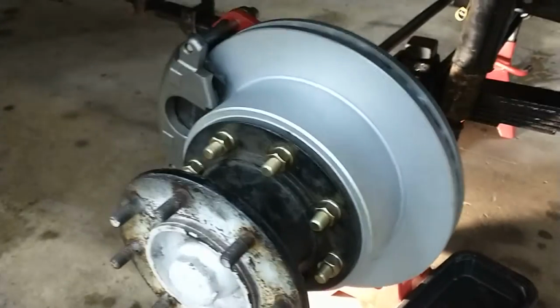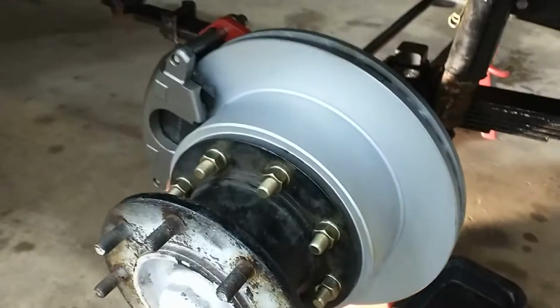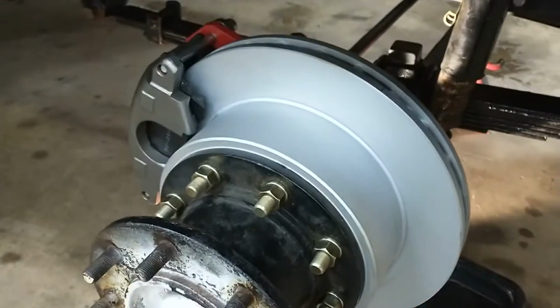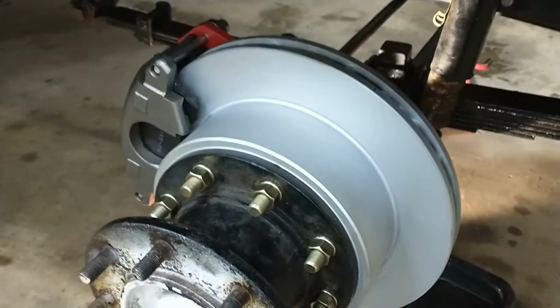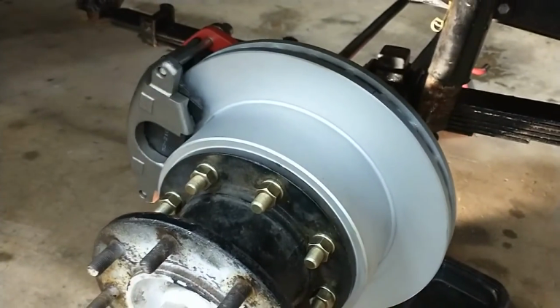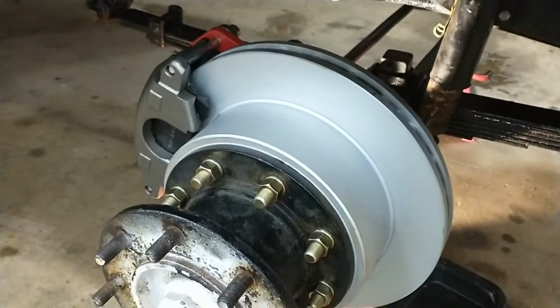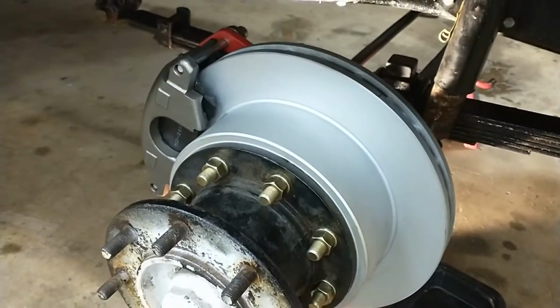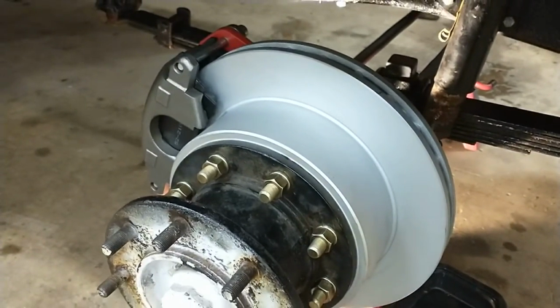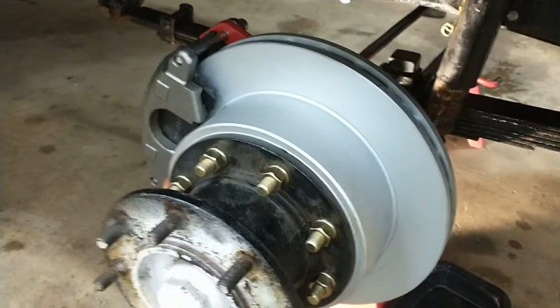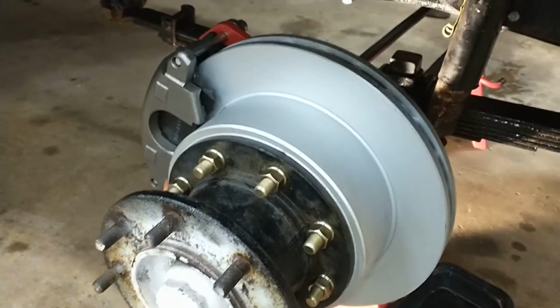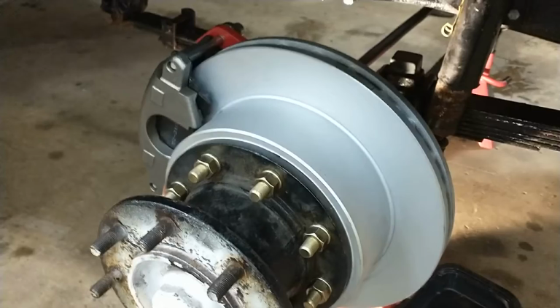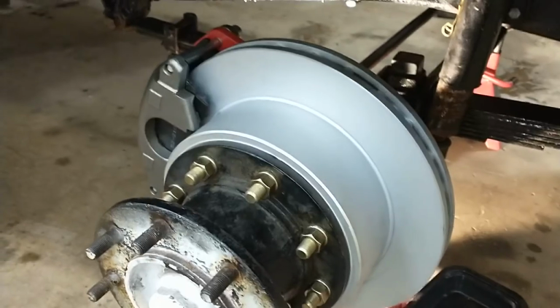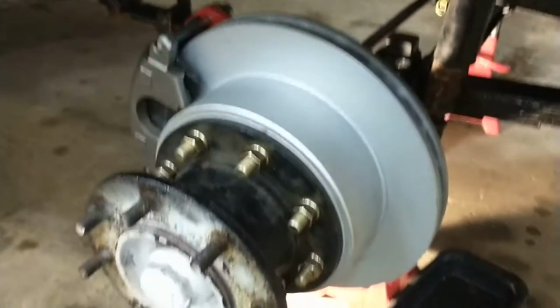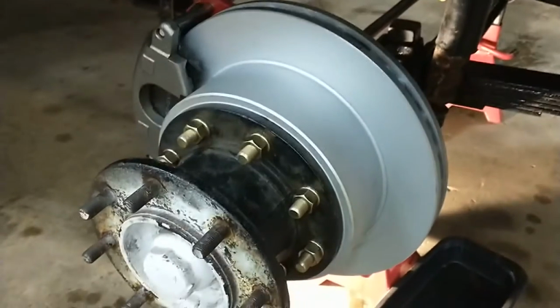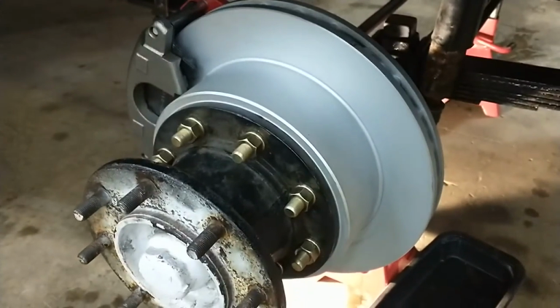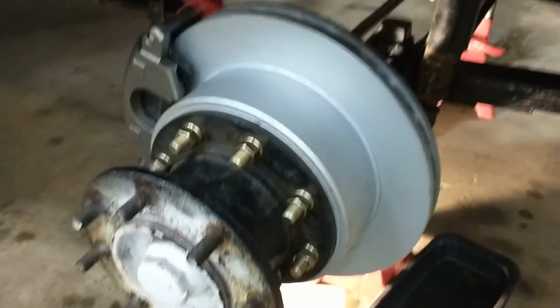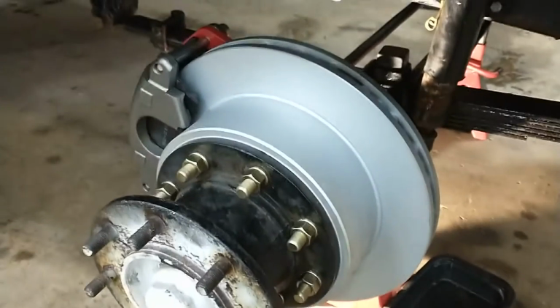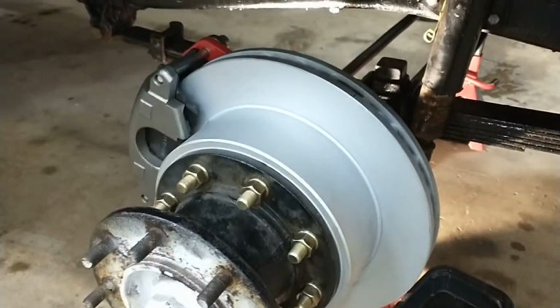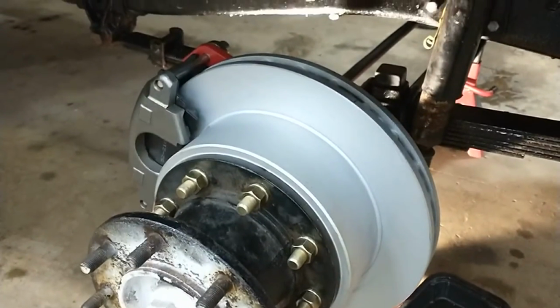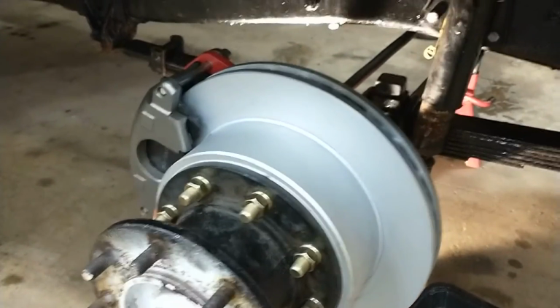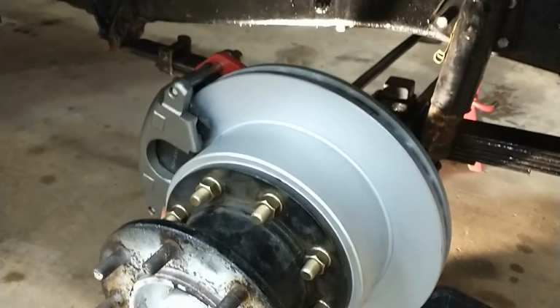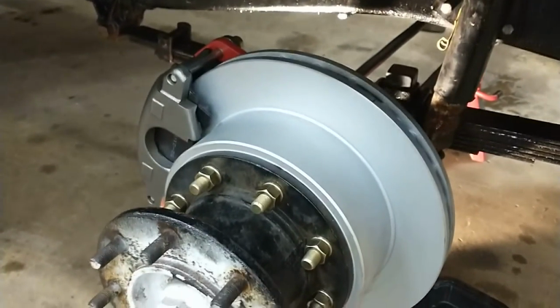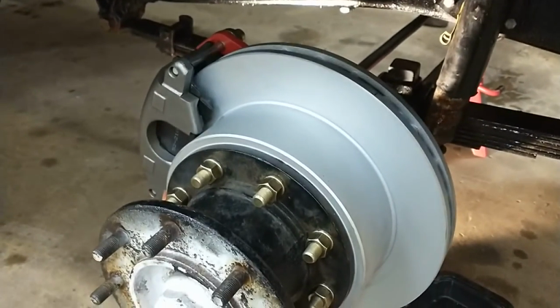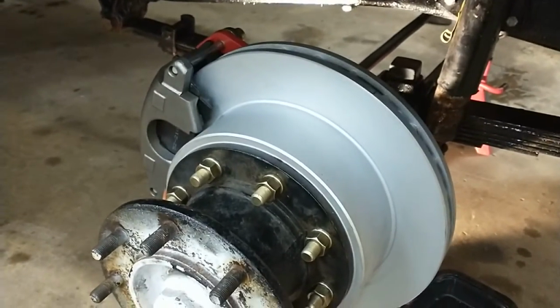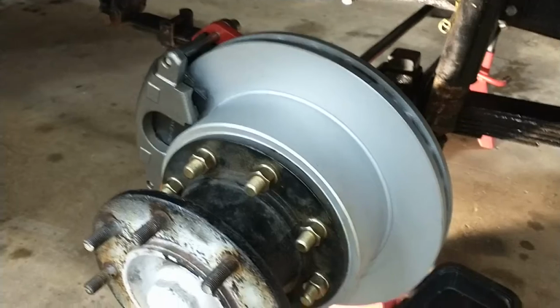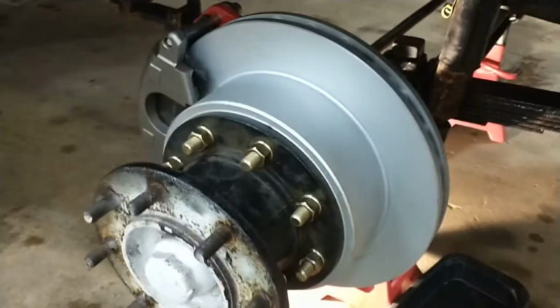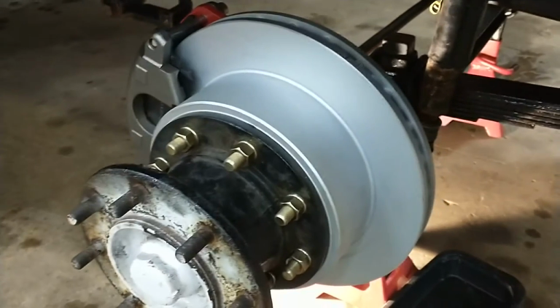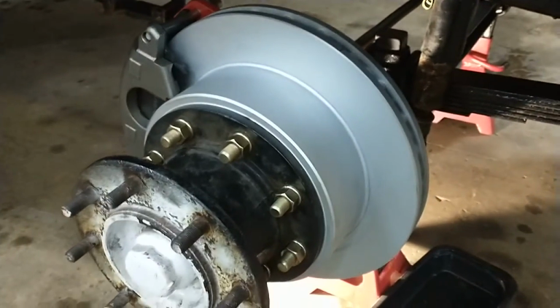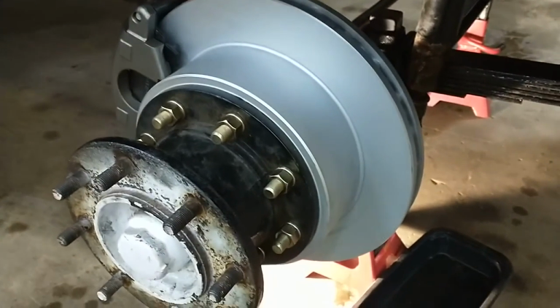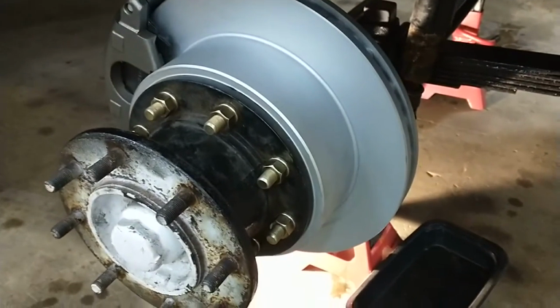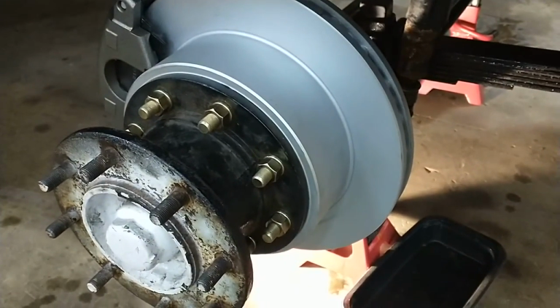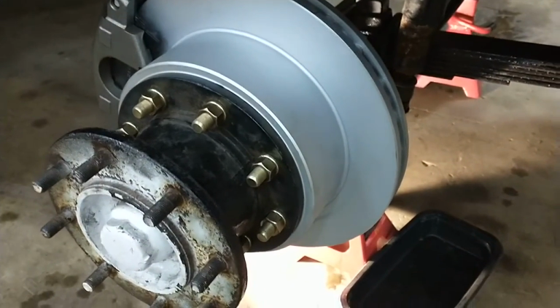I just finished this side, kind of fumbled my way through it a little bit, made a couple little mistakes and had to undo some things. But I'll go over that as I do the other side, and I'll lay out the steps.